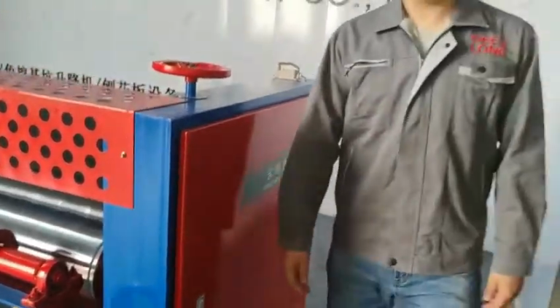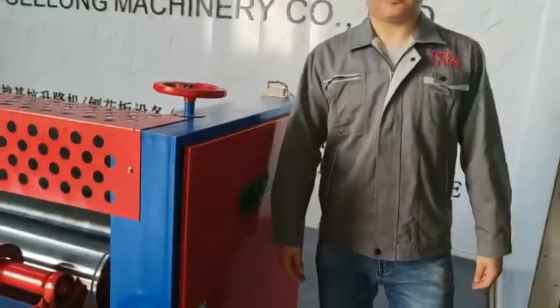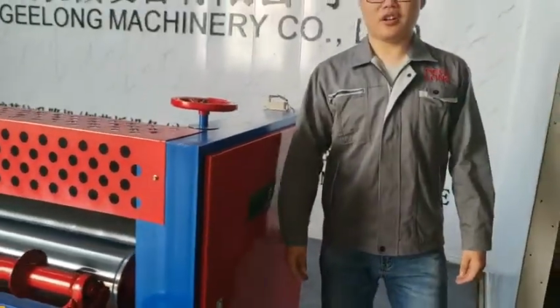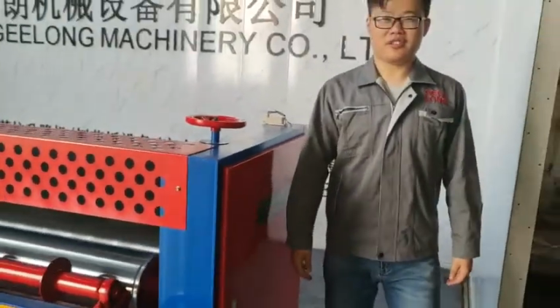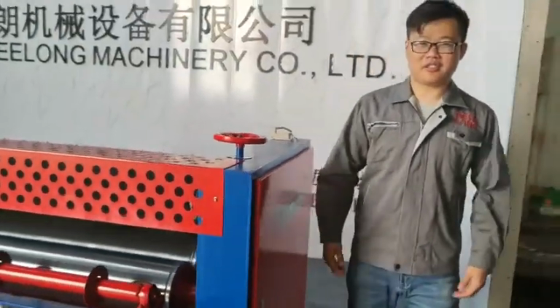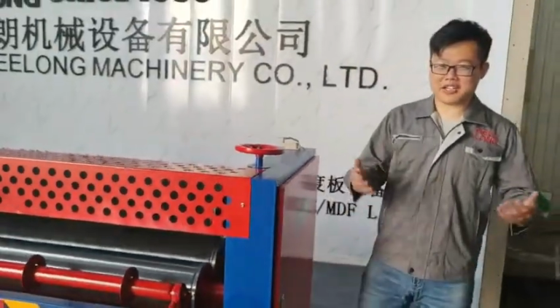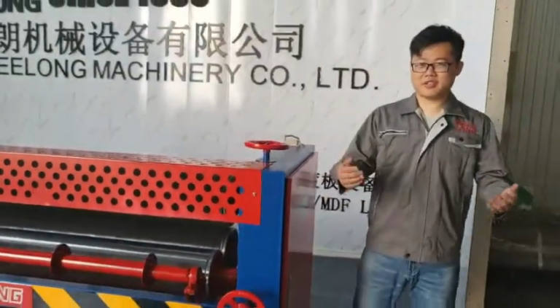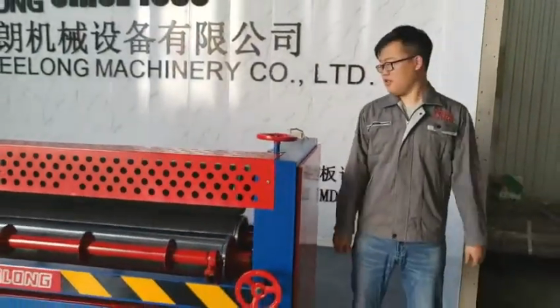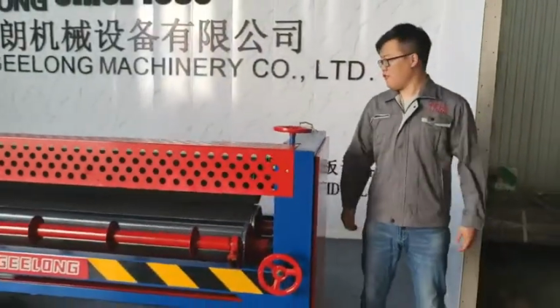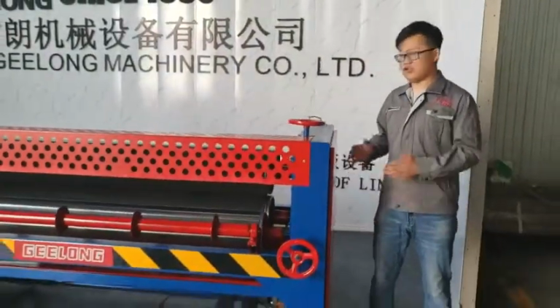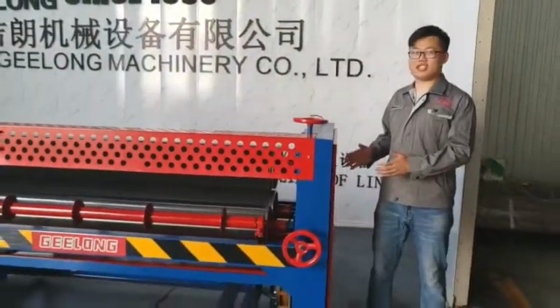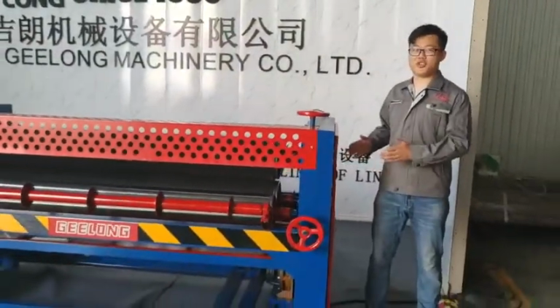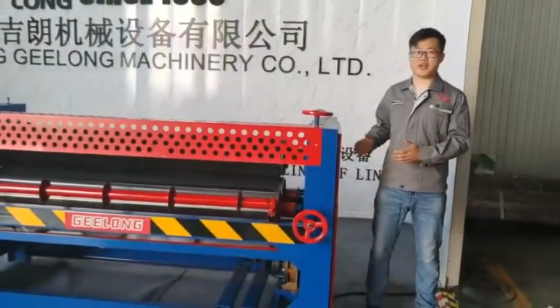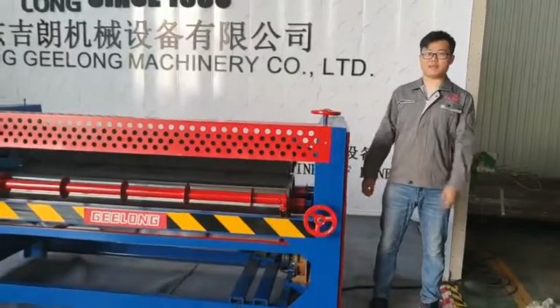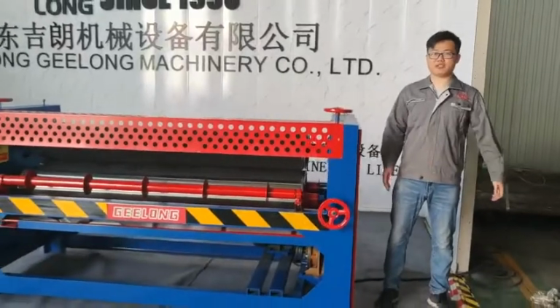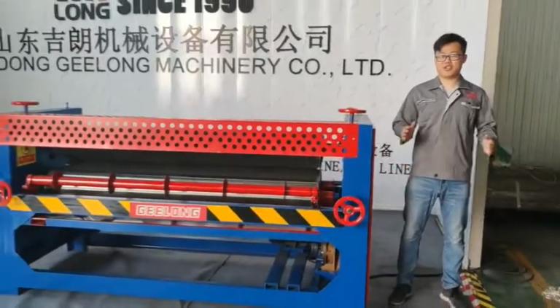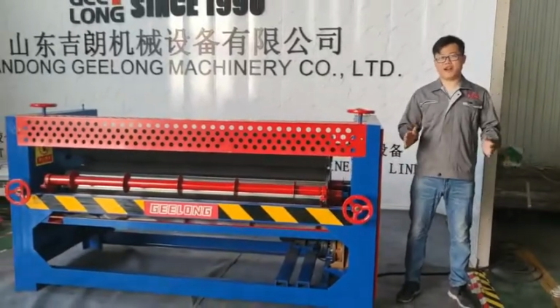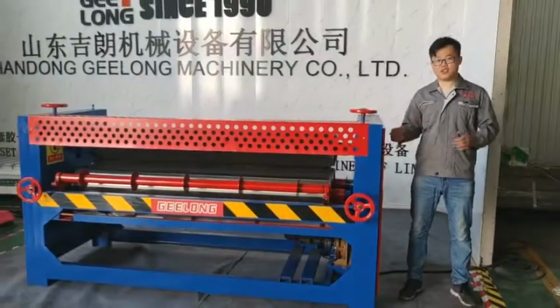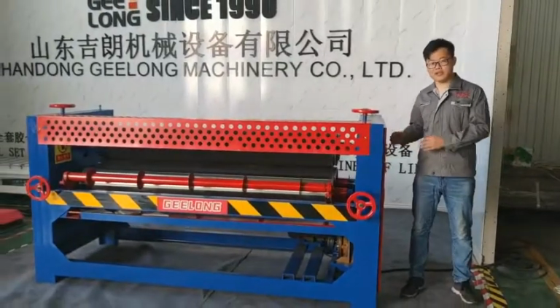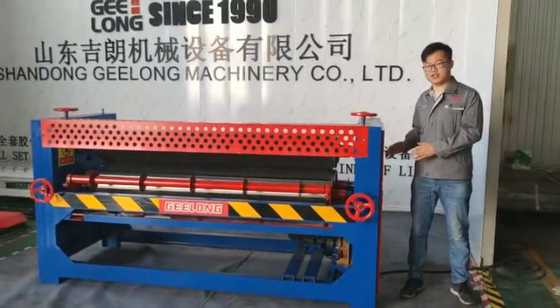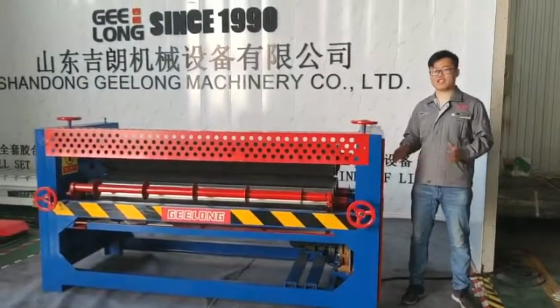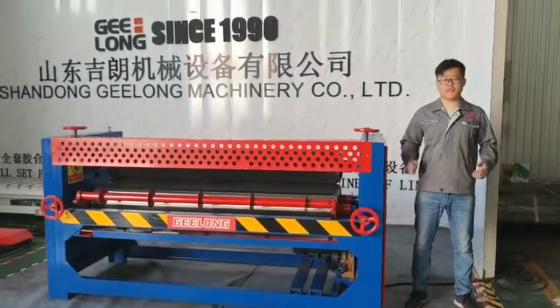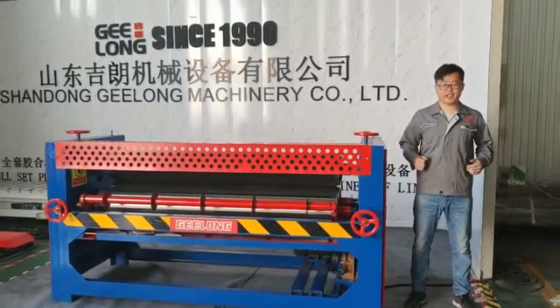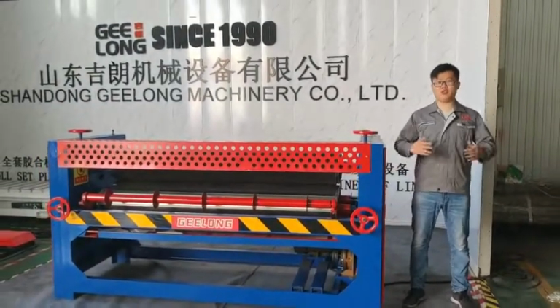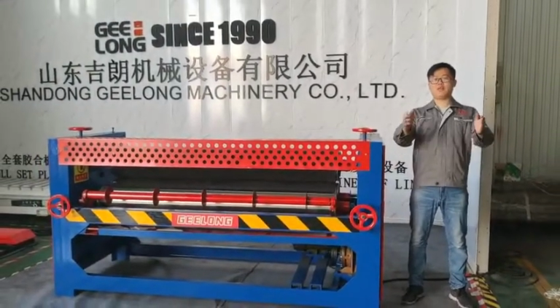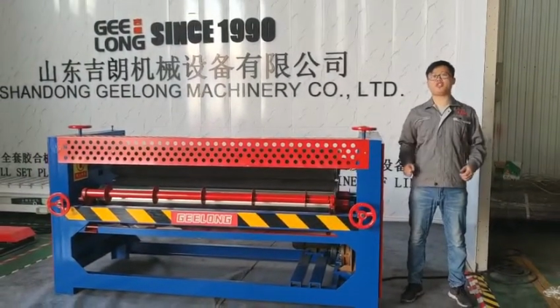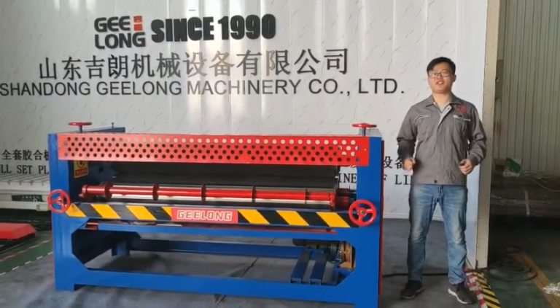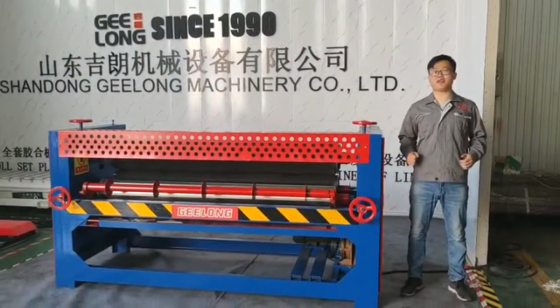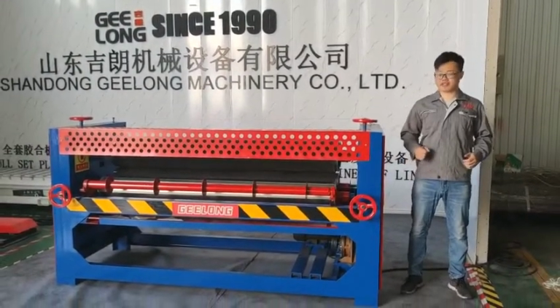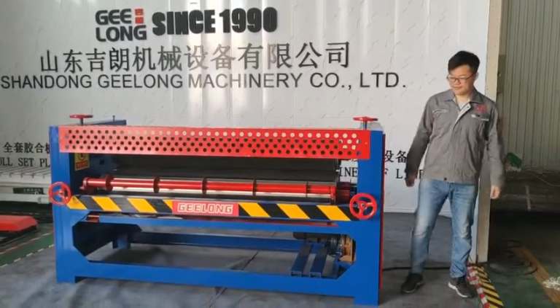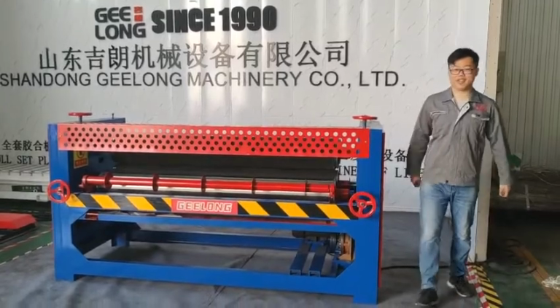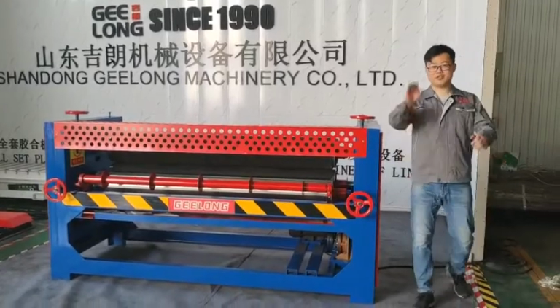That's all. Thanks for this time sharing about Jinong brand glue spread machine. Next time we will give you more interesting information. Thank you. Bye bye.